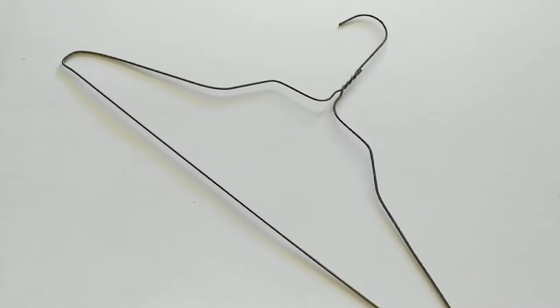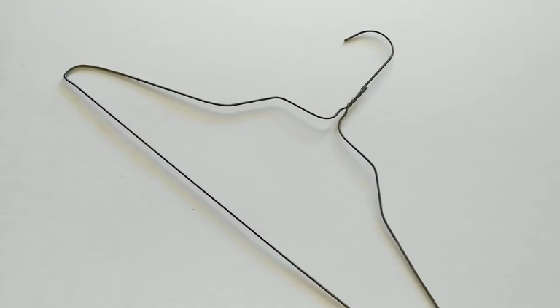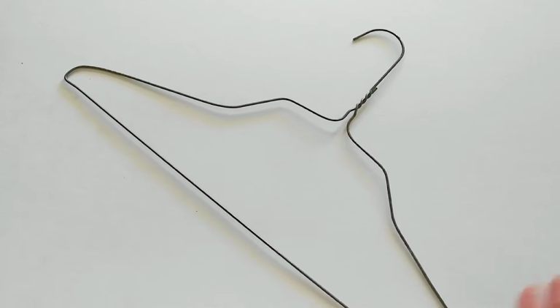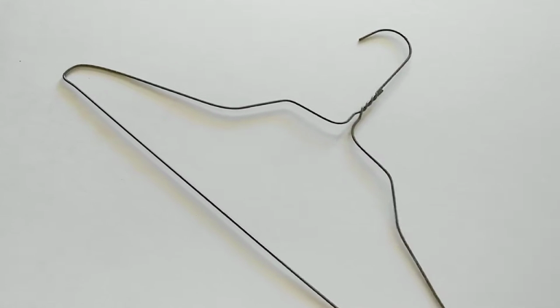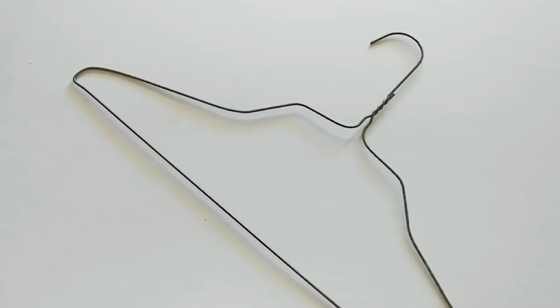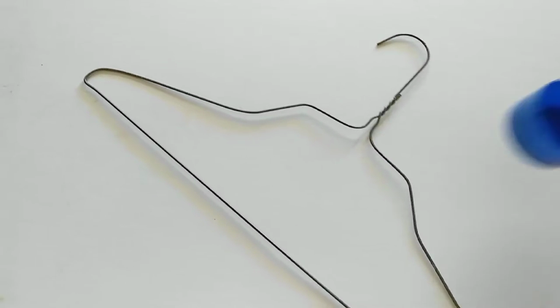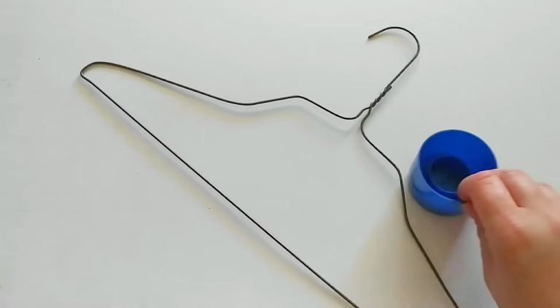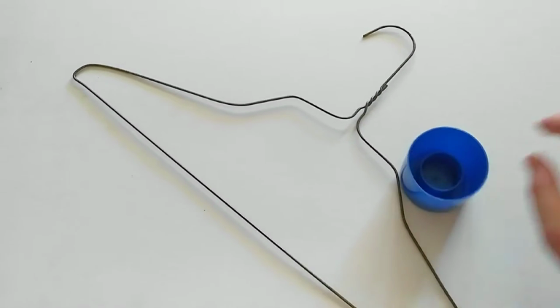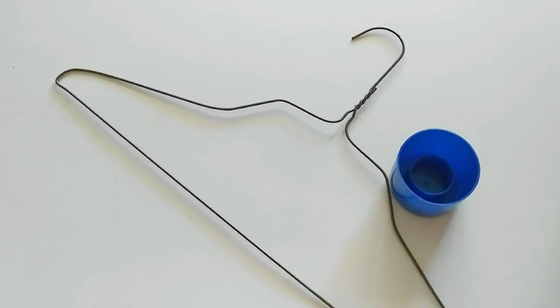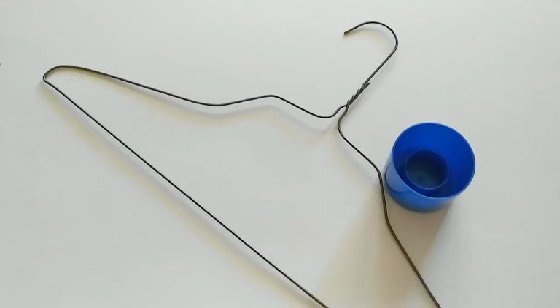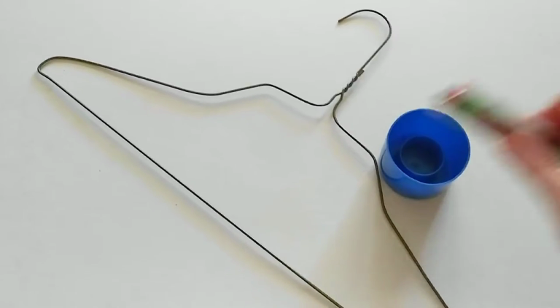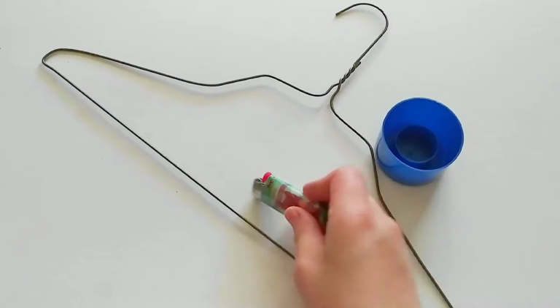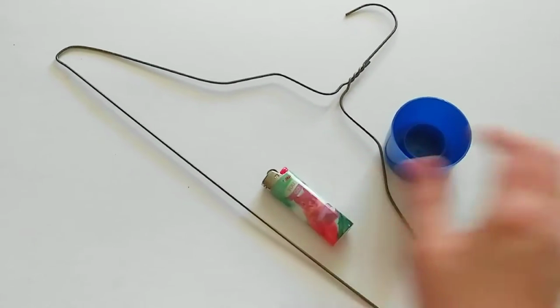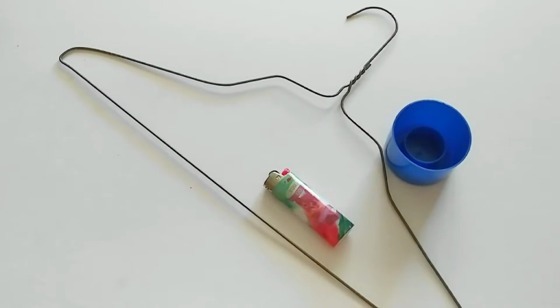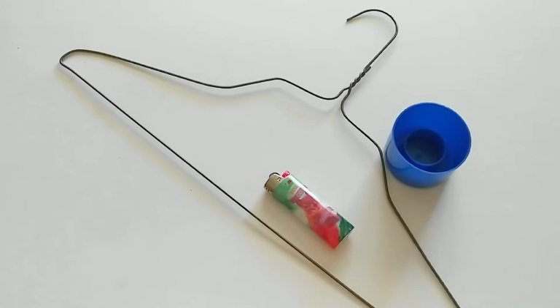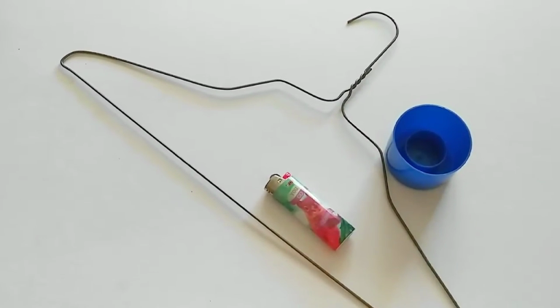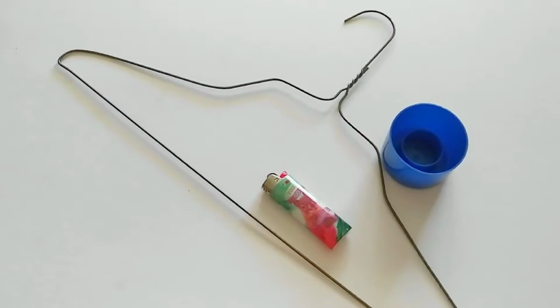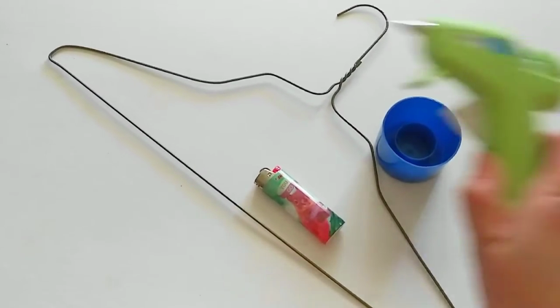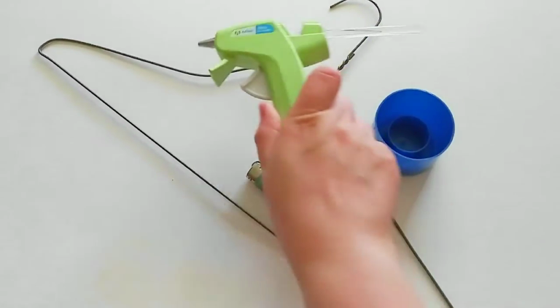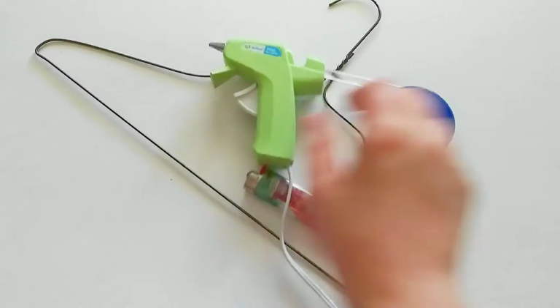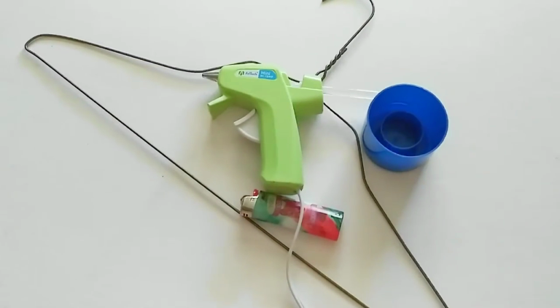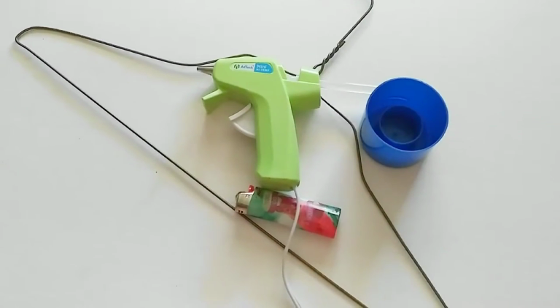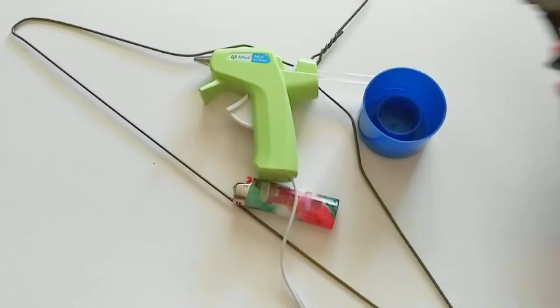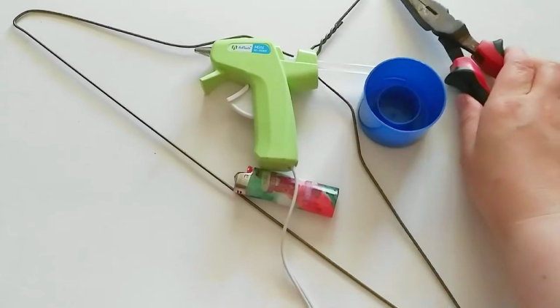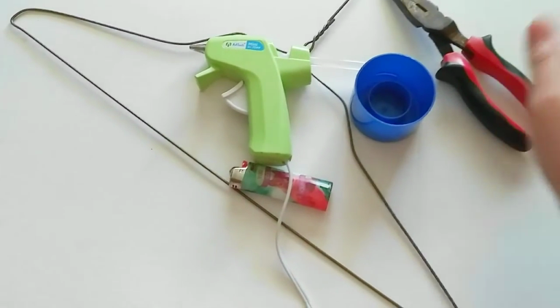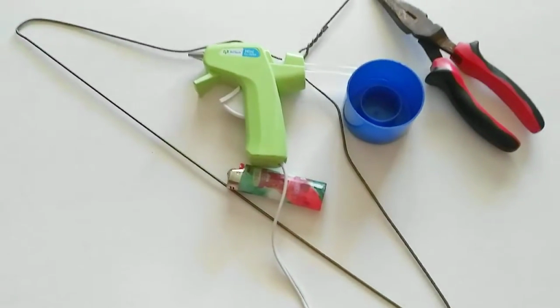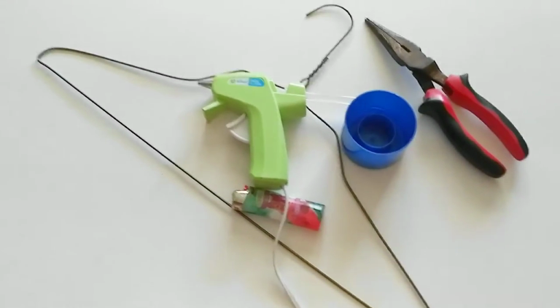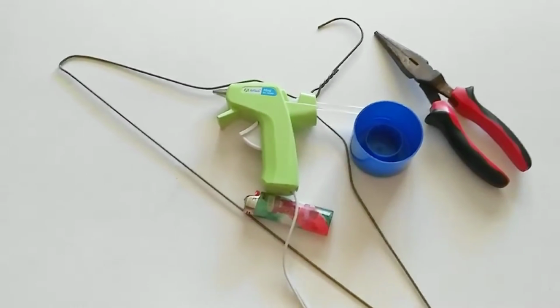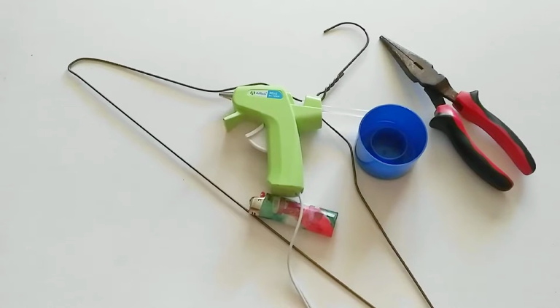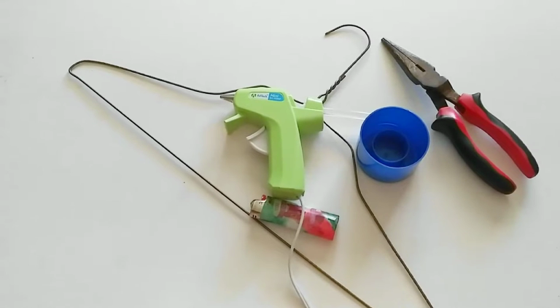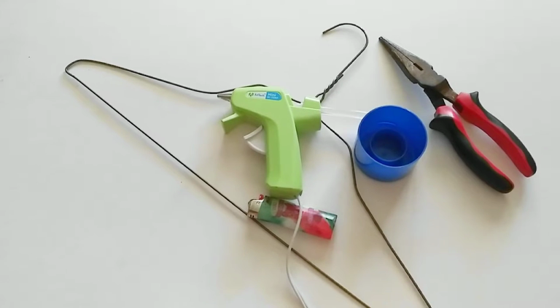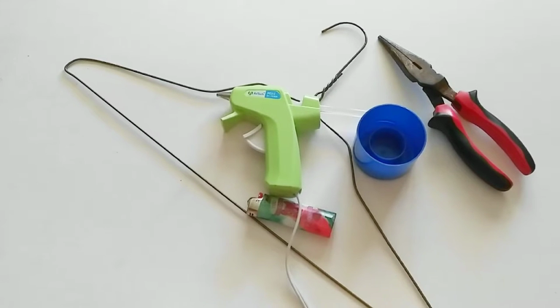All you need is a wire hanger, the lid off of a spray paint can, a pocket lighter, a hot glue gun, and a pair of wire cutters. That's all you need.